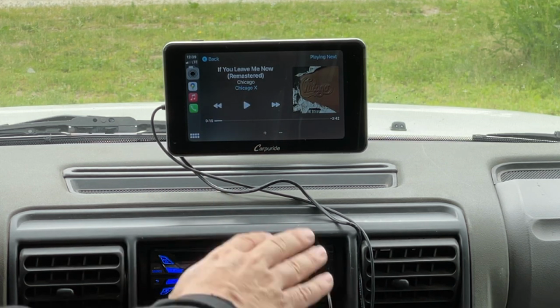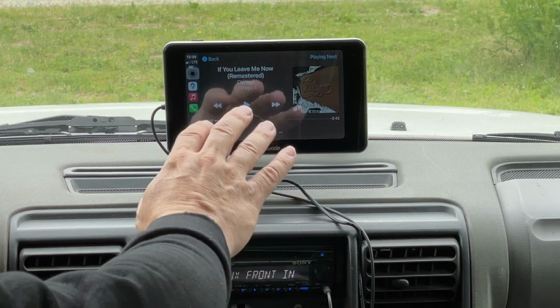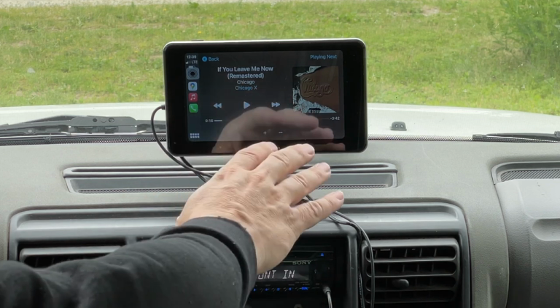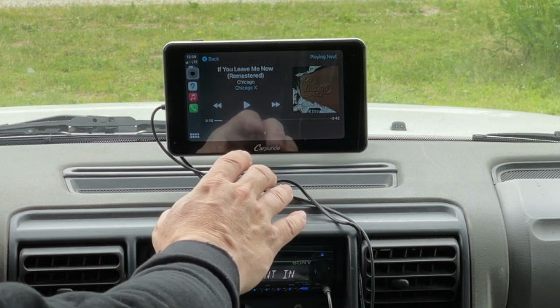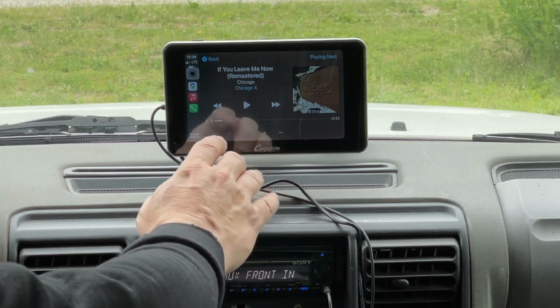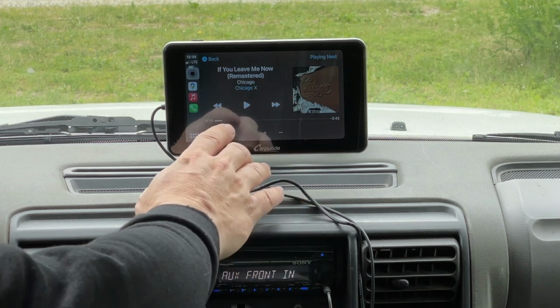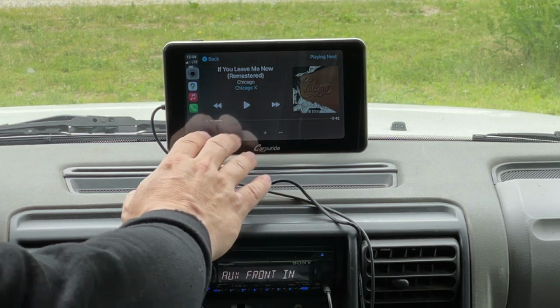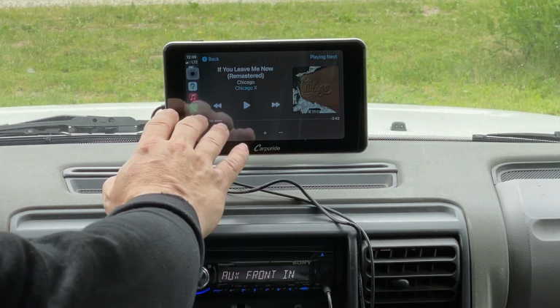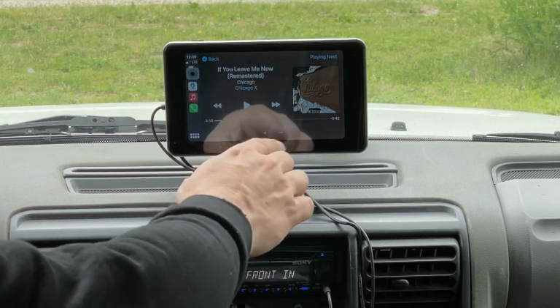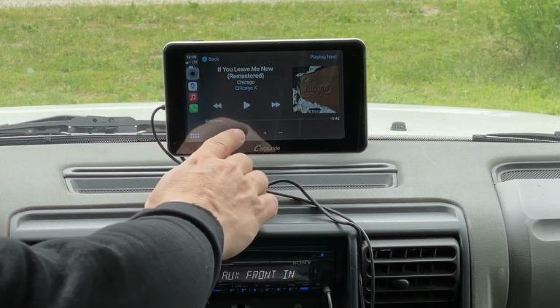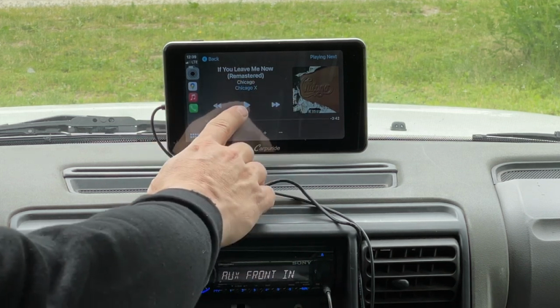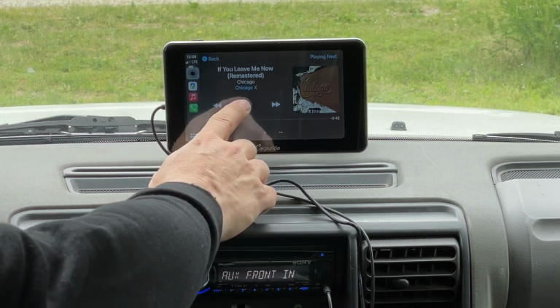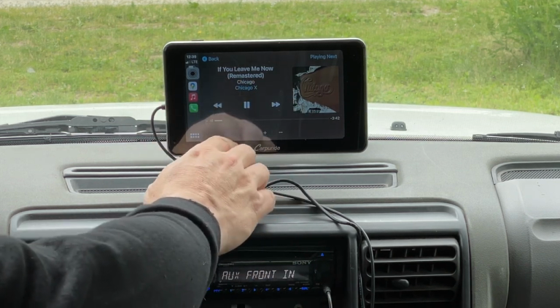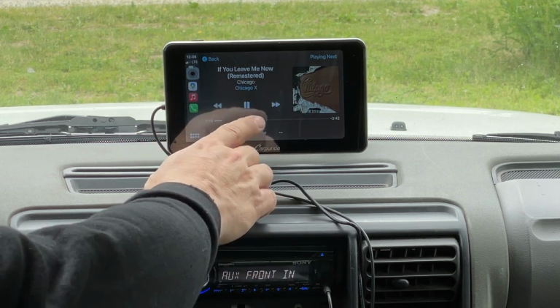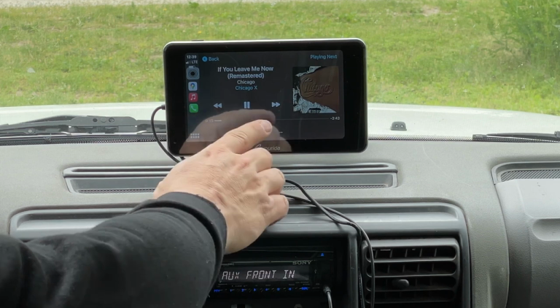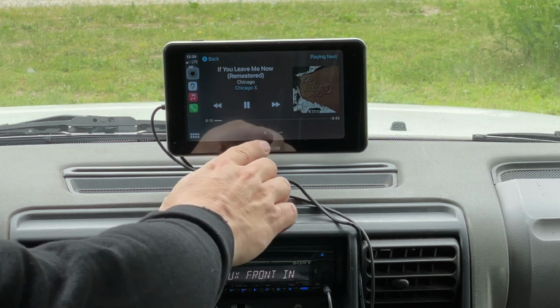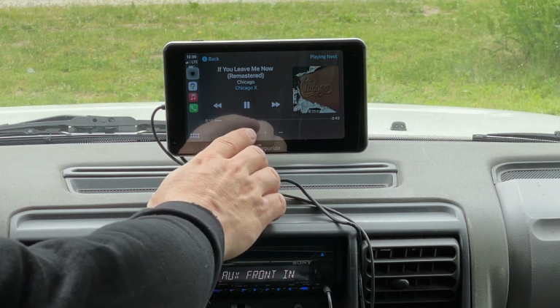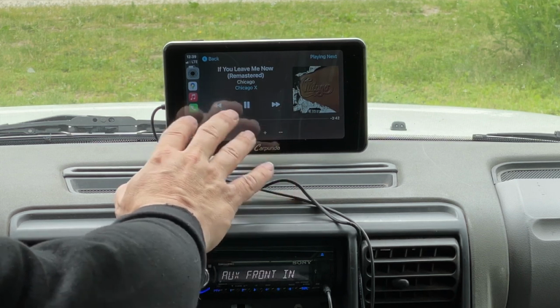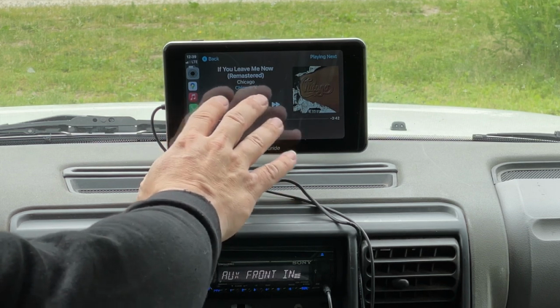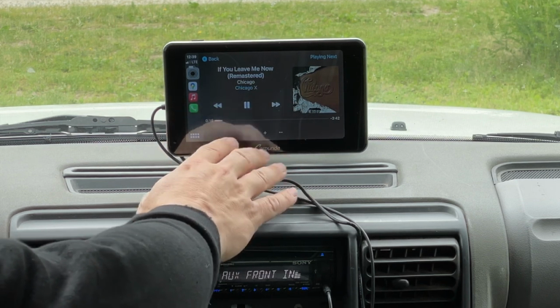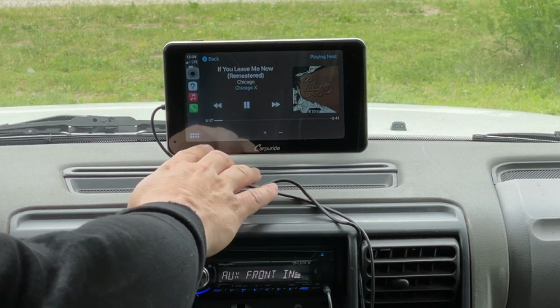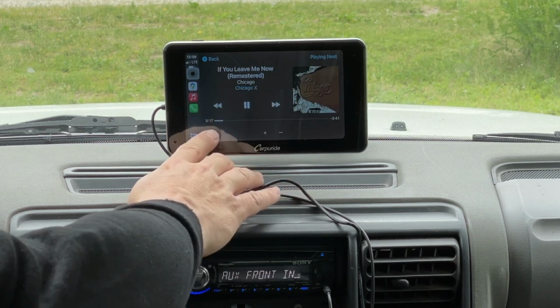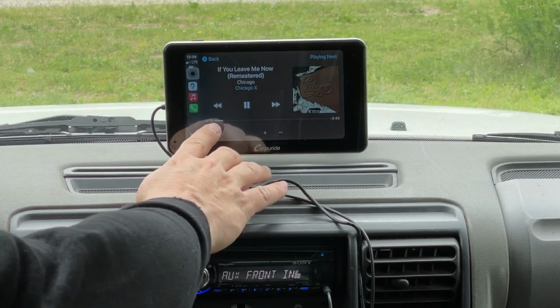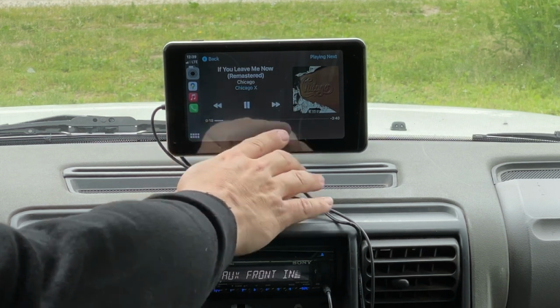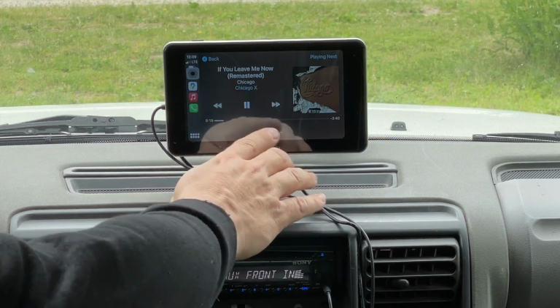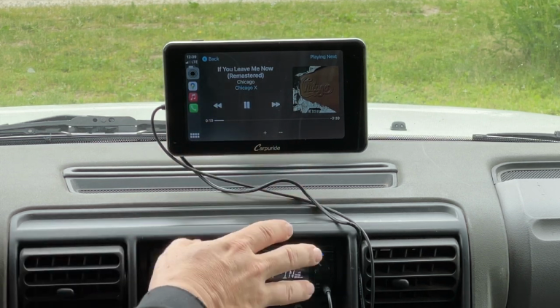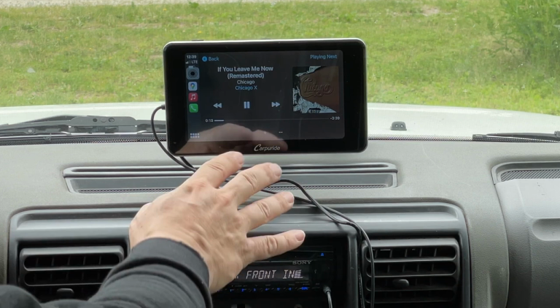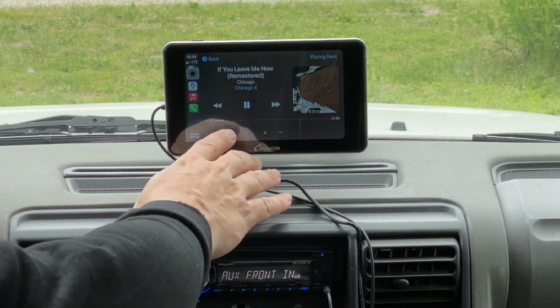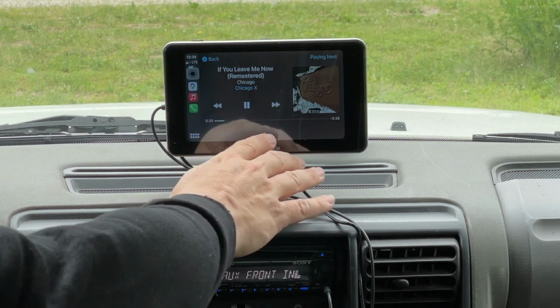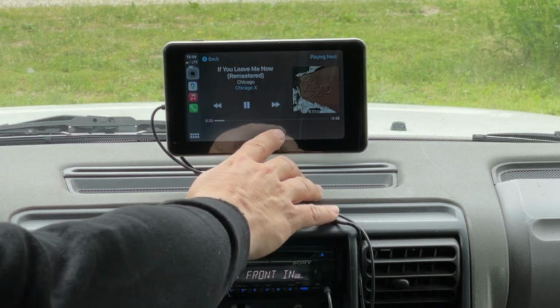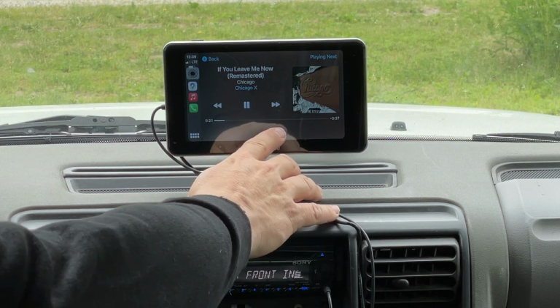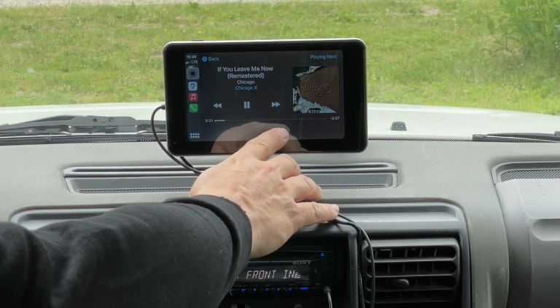I have the volume on my stereo turned all the way down — I don't want to get this YouTube video flagged. It automatically brought up my music. I can hit play and it is actually playing music, which you can't hear because I don't want to get this video flagged.